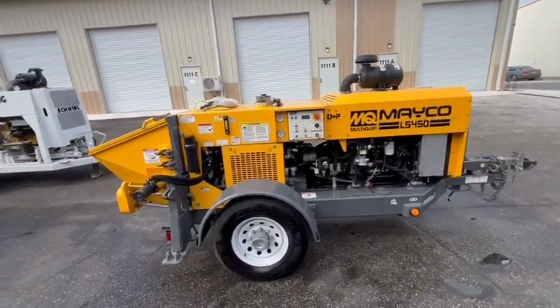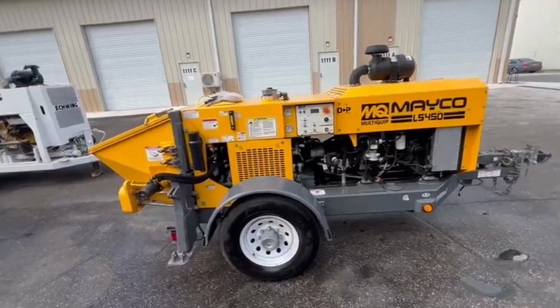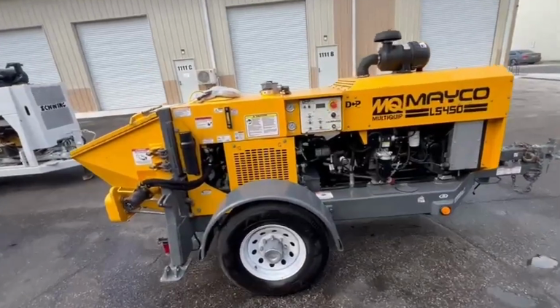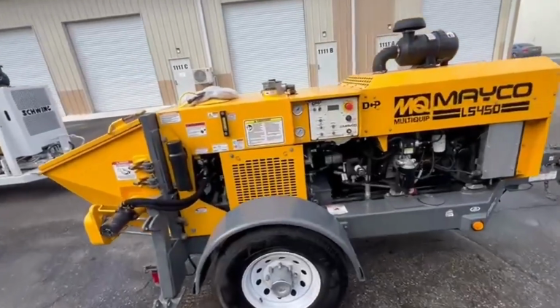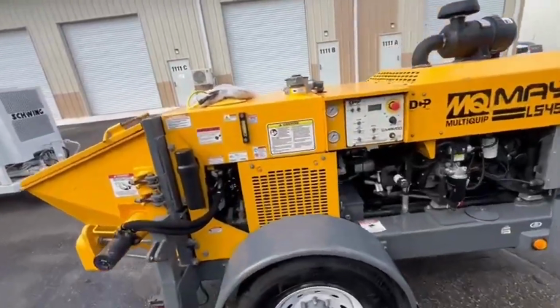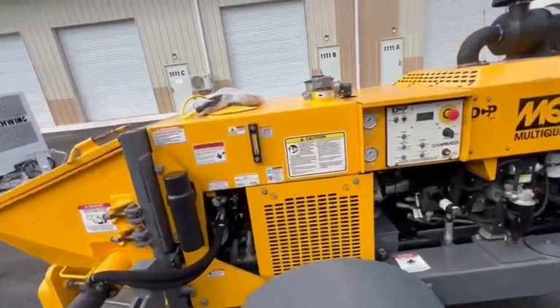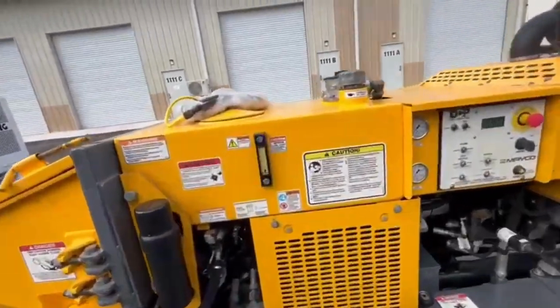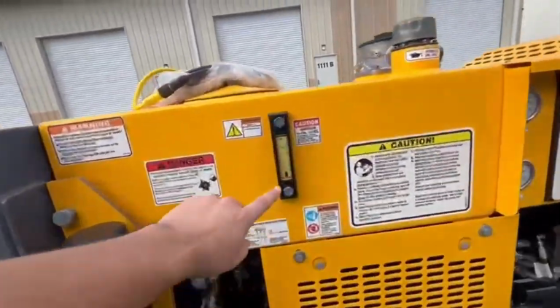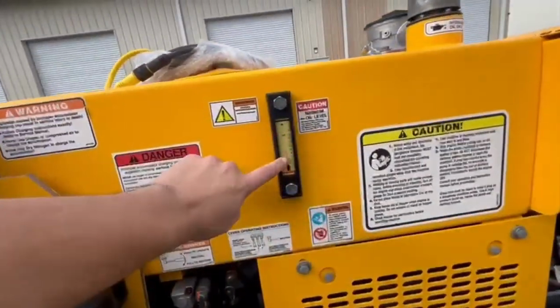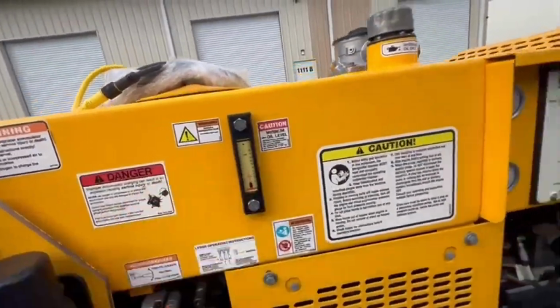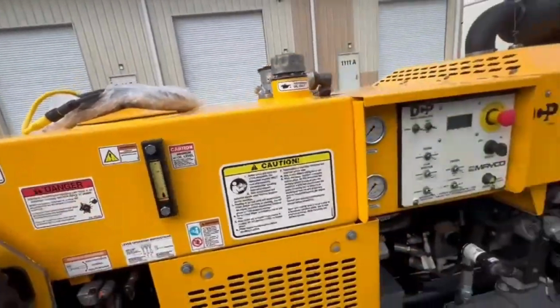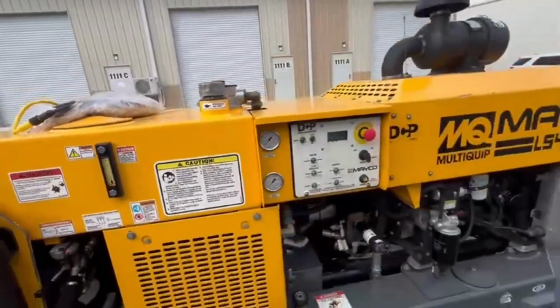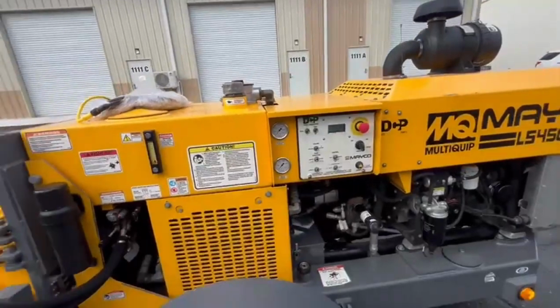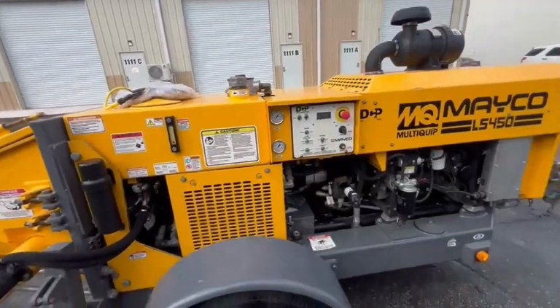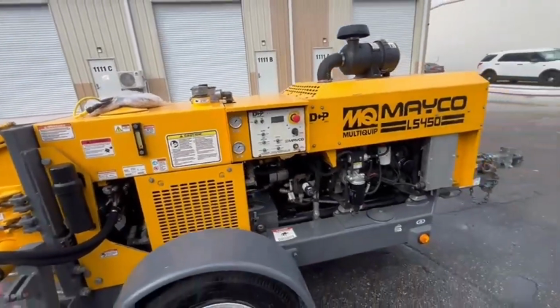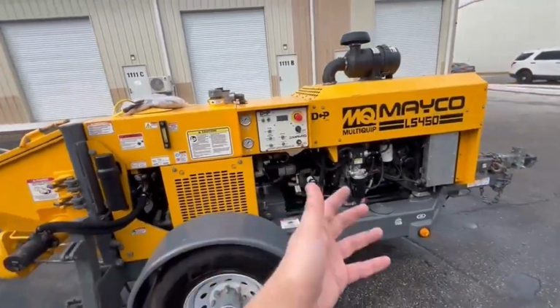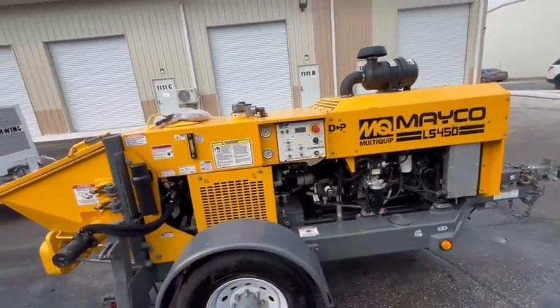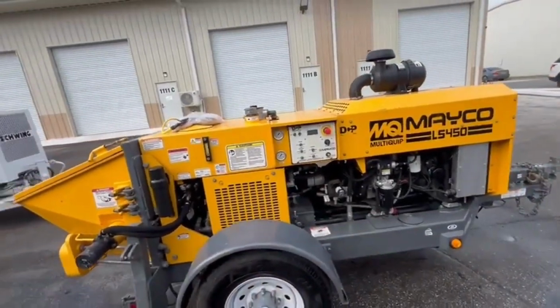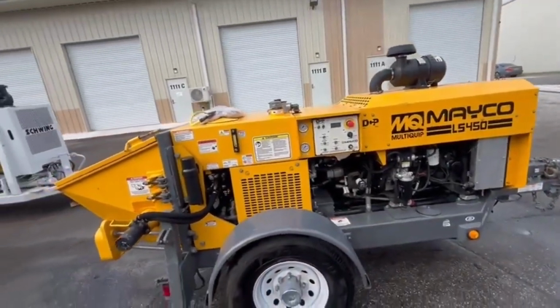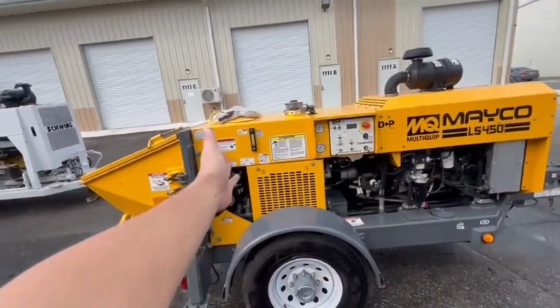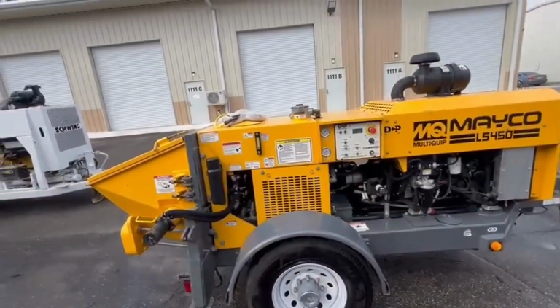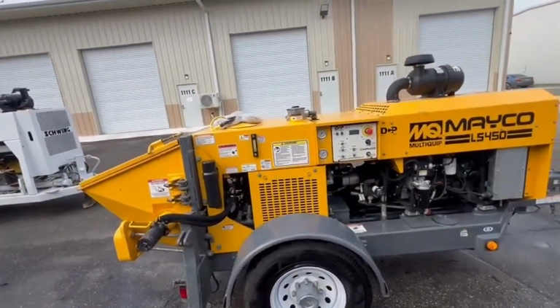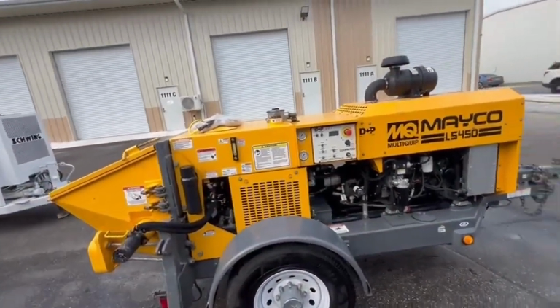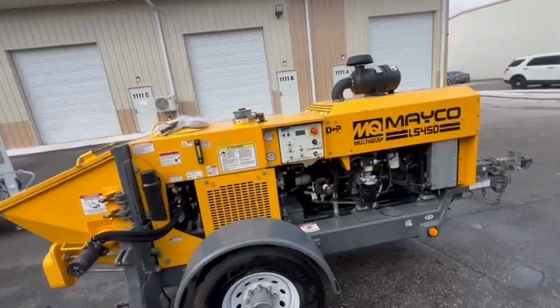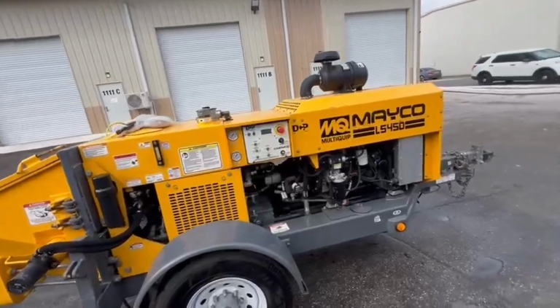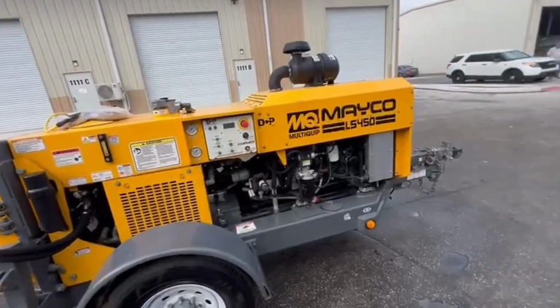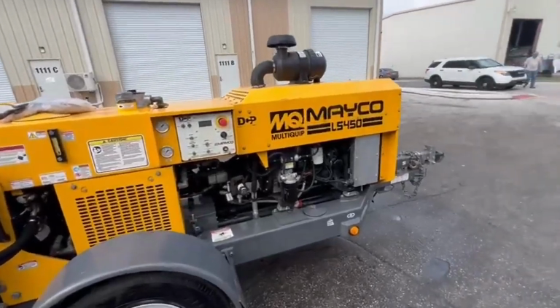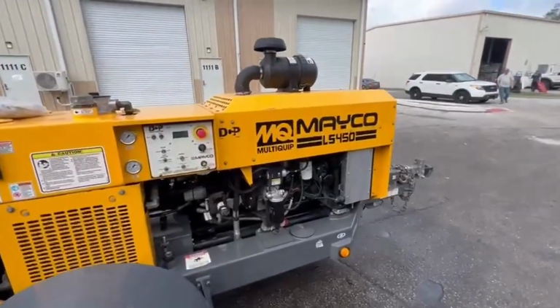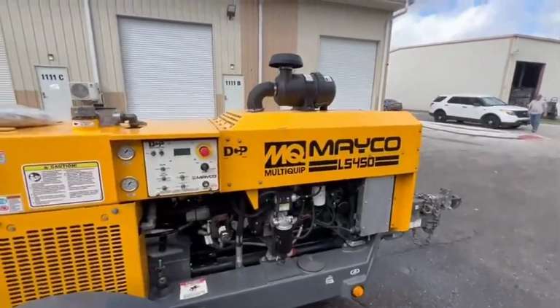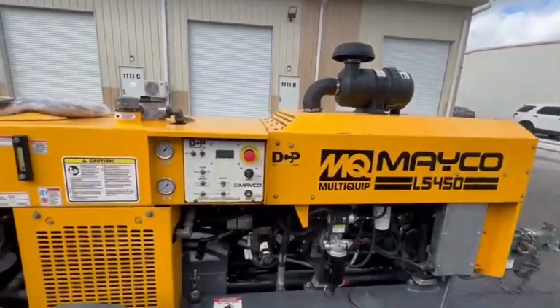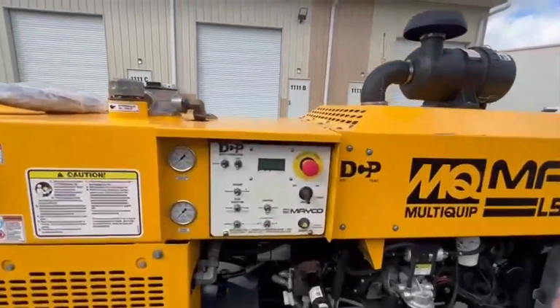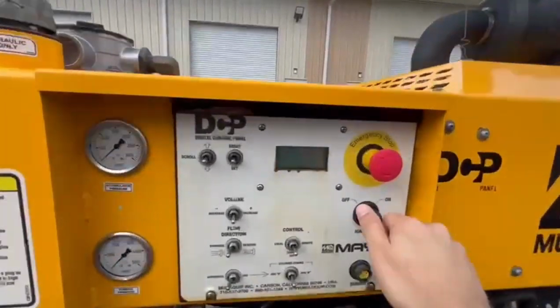This thing has clean hydraulic oil and a new diesel recharge accumulator. This thing is ready to go, and it's working like a brand new one. Let me show you that.